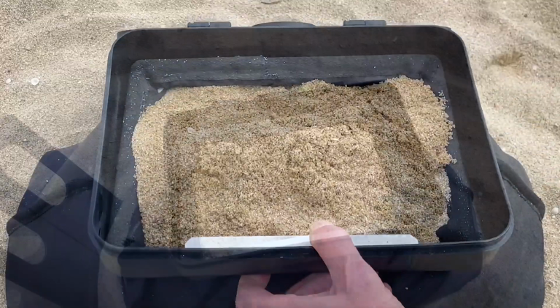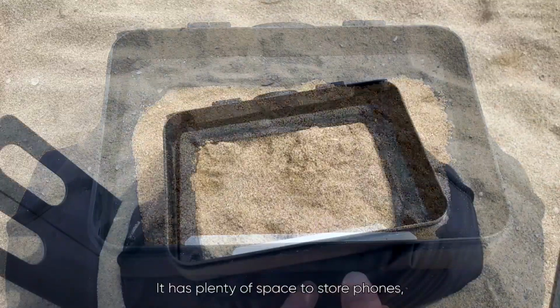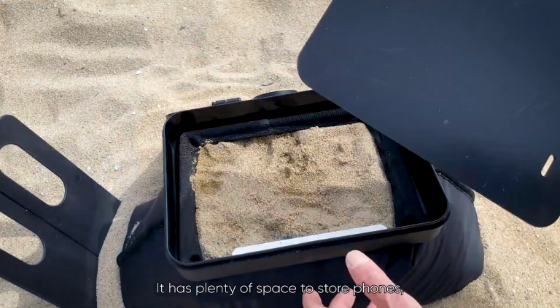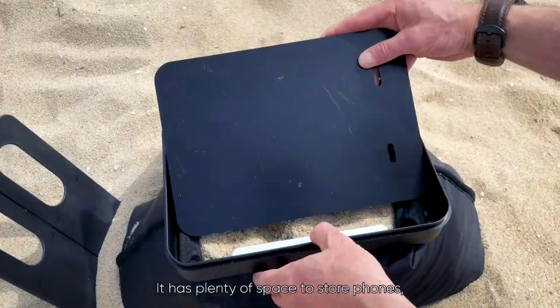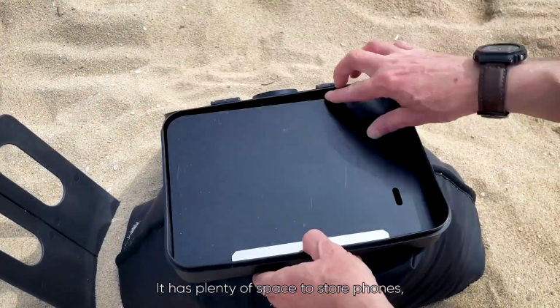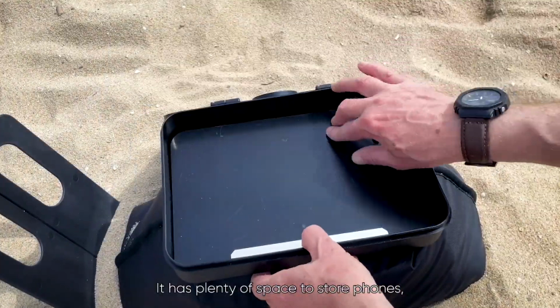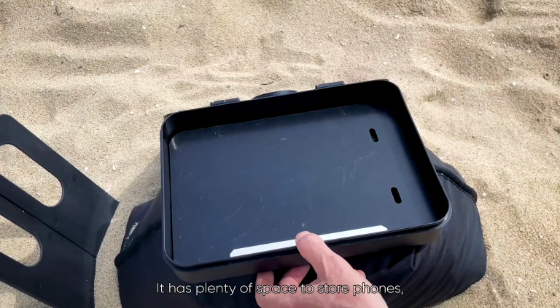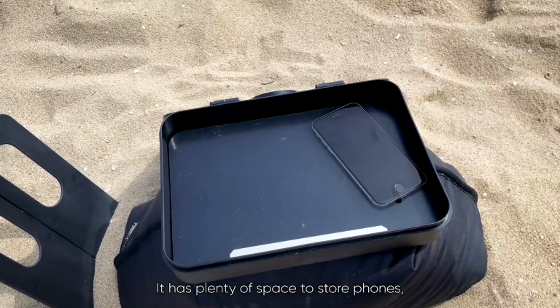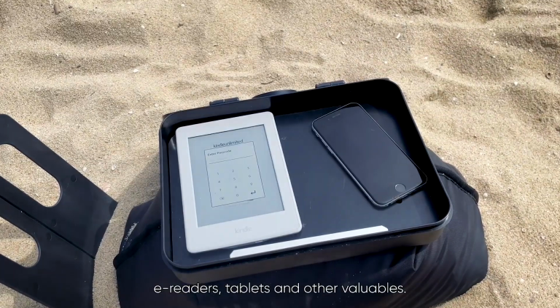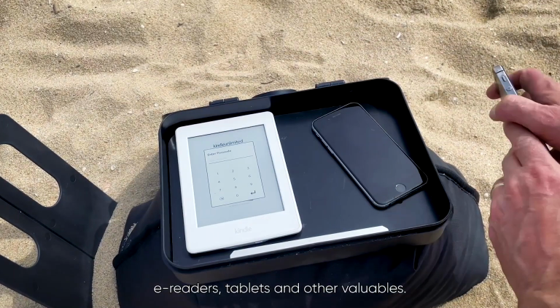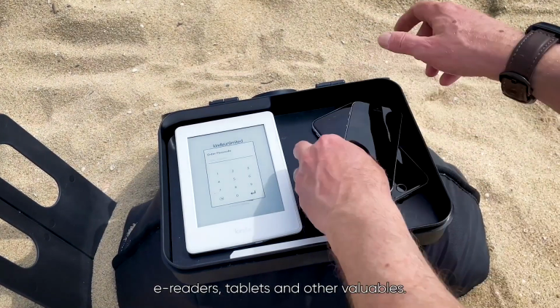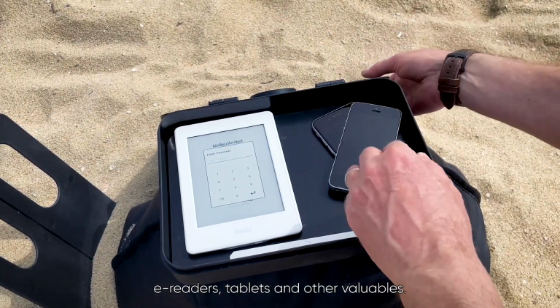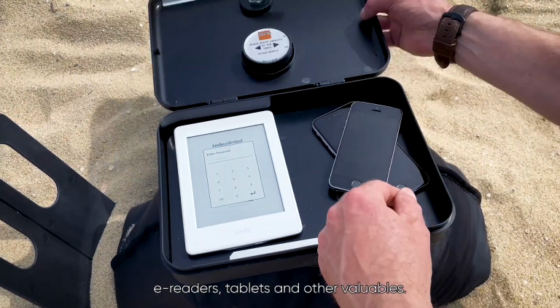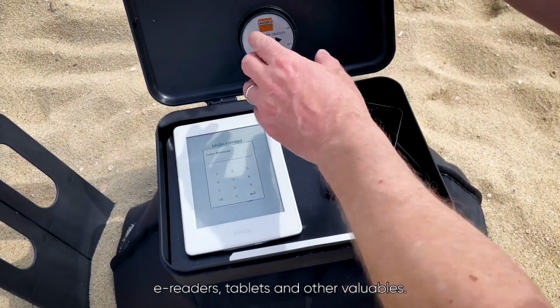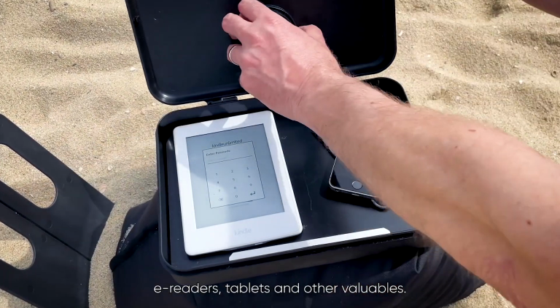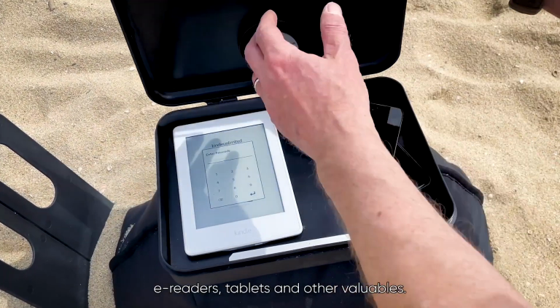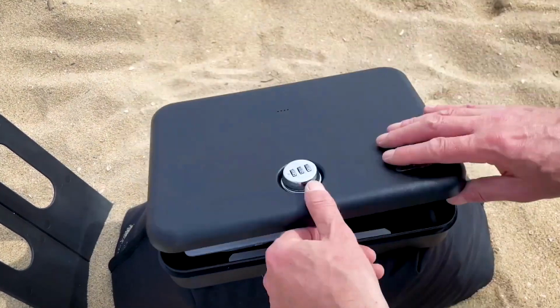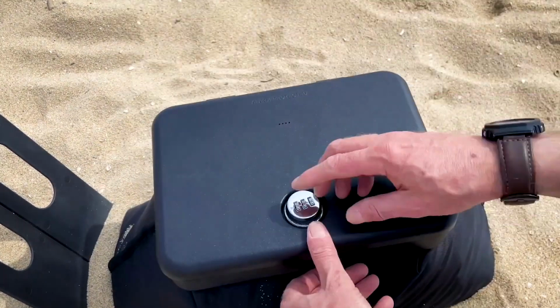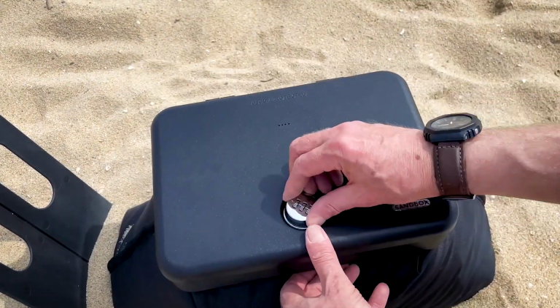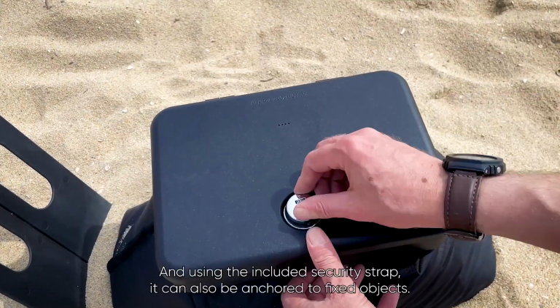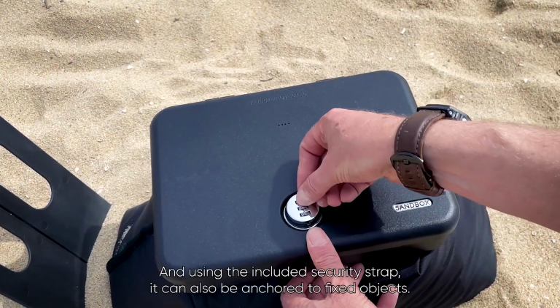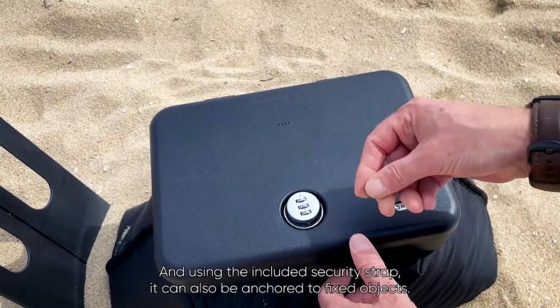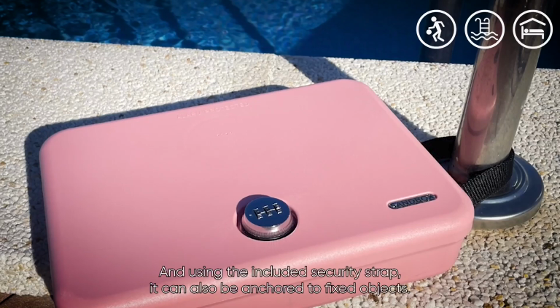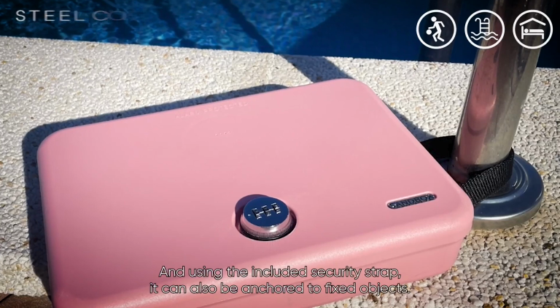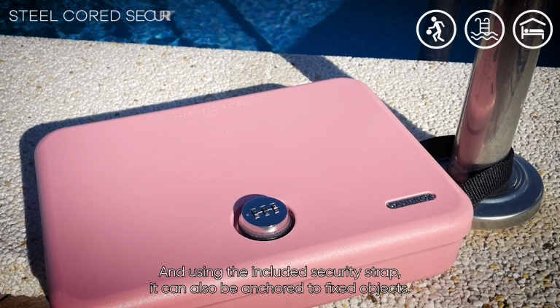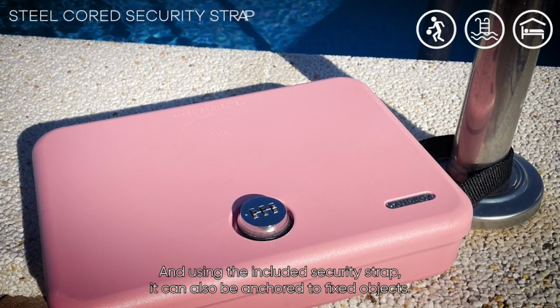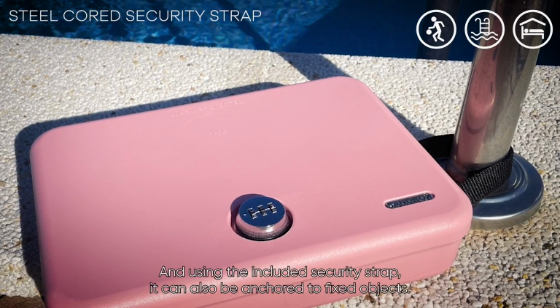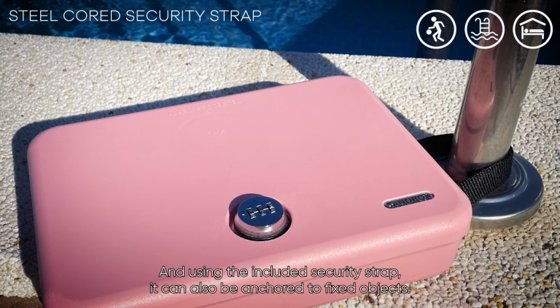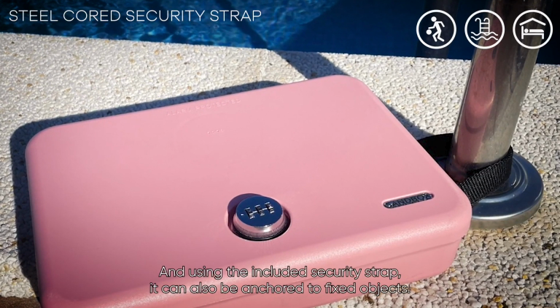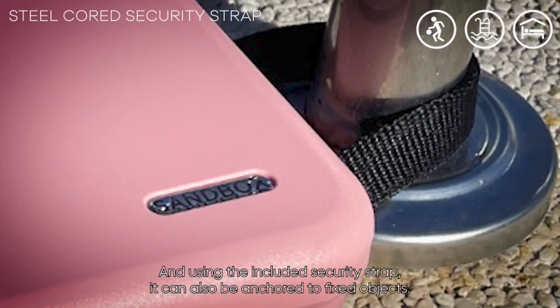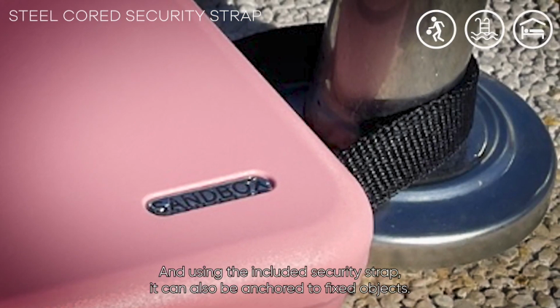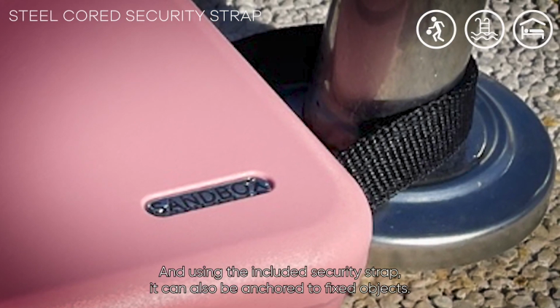It has plenty of space to store phones, e-readers, tablets, and other valuables. And using the included security strap, it can also be anchored to fixed objects.